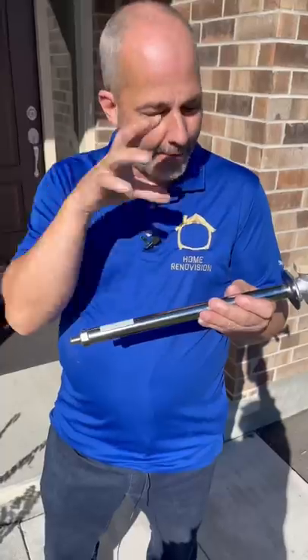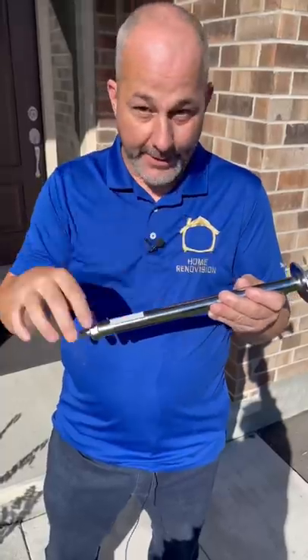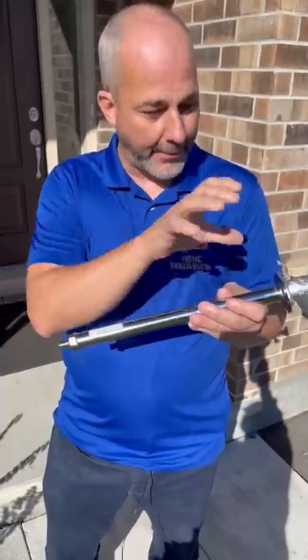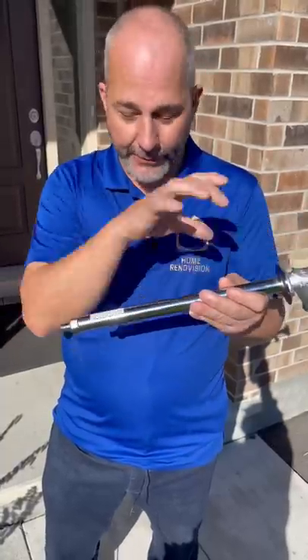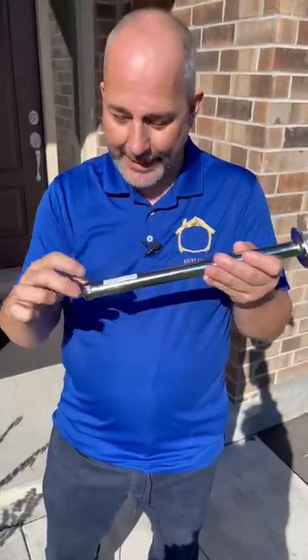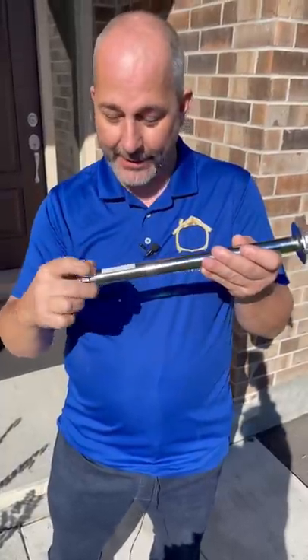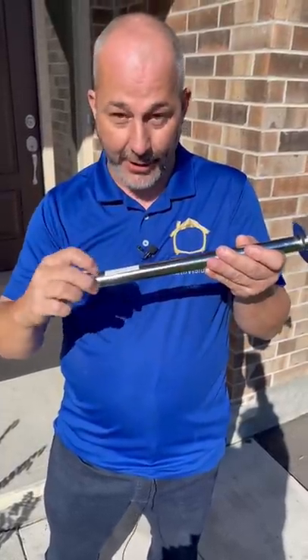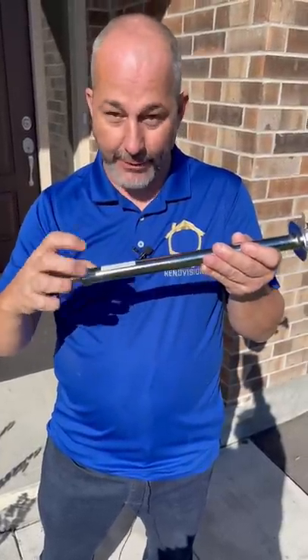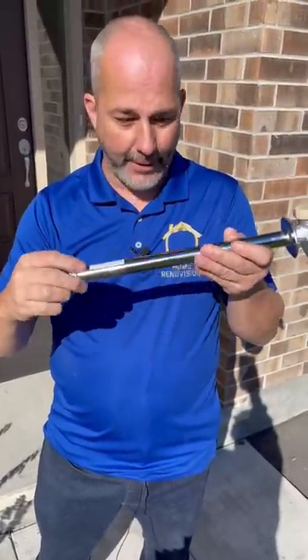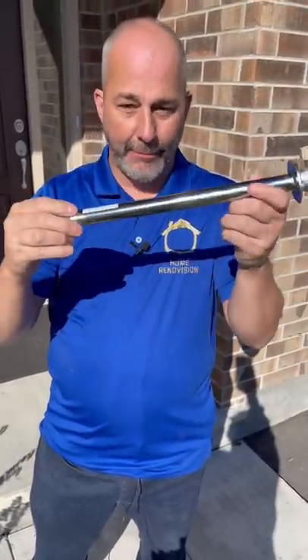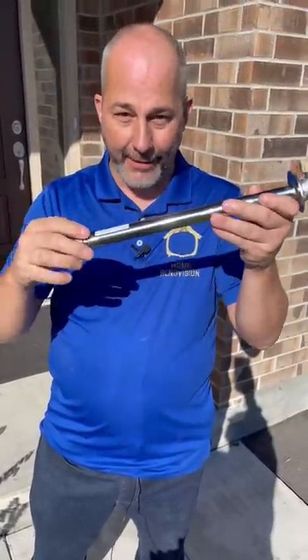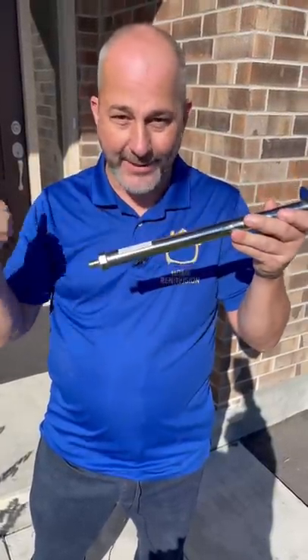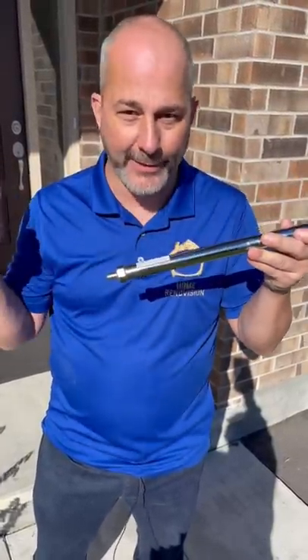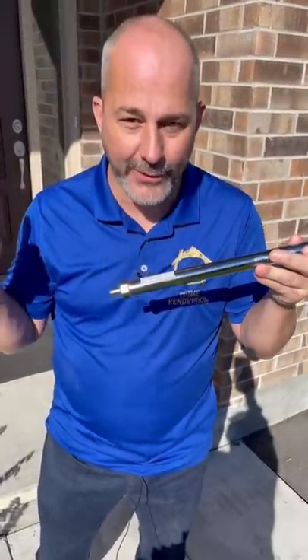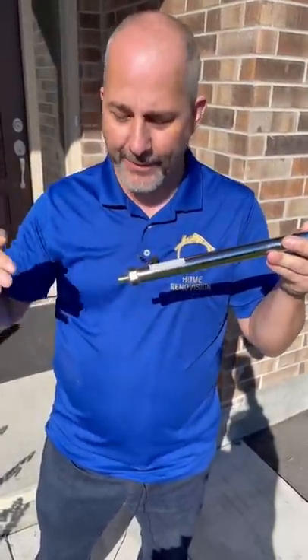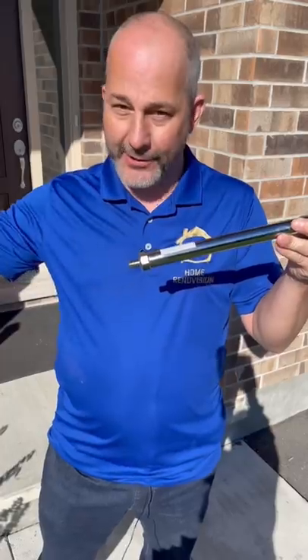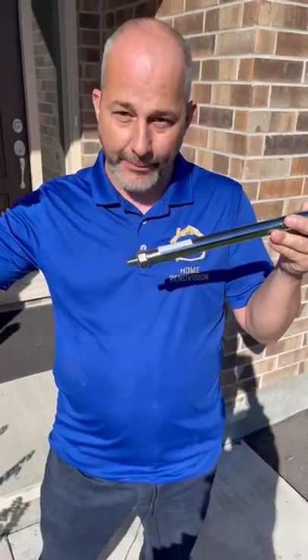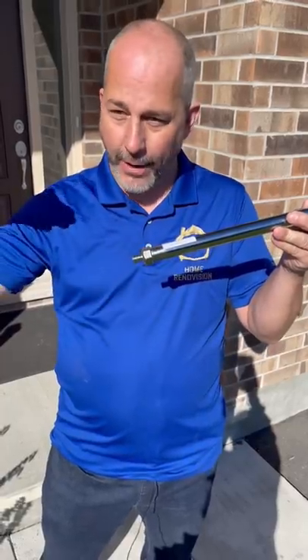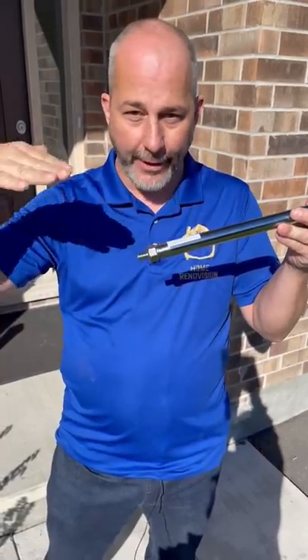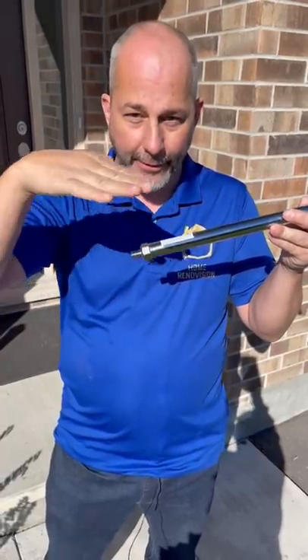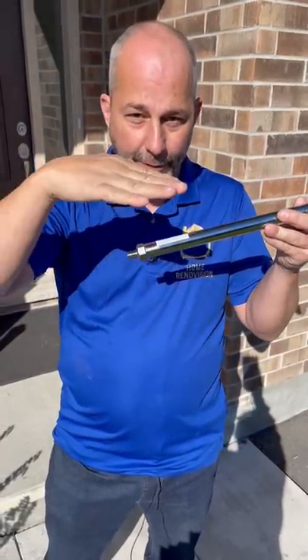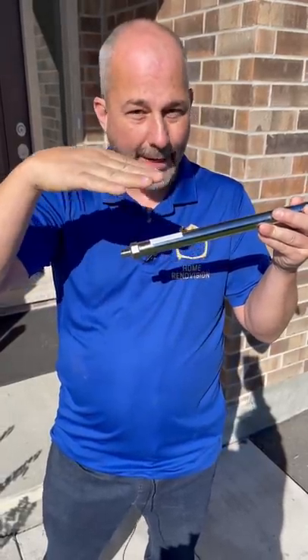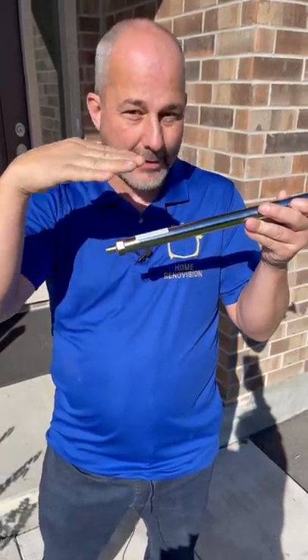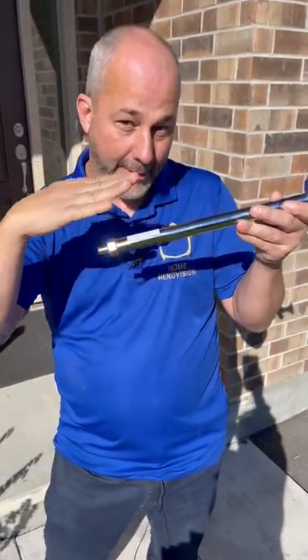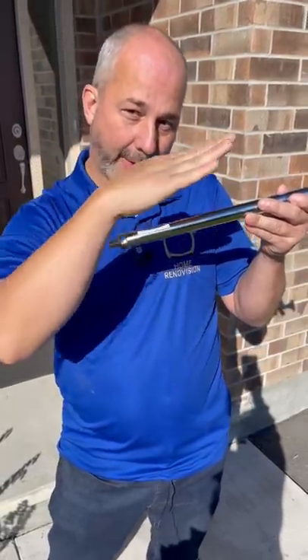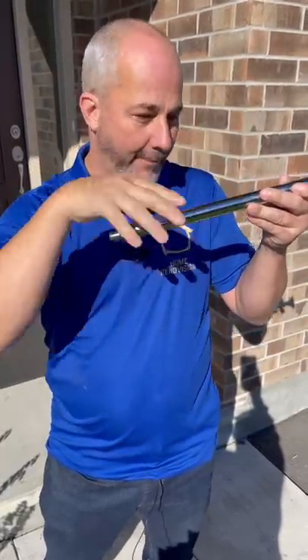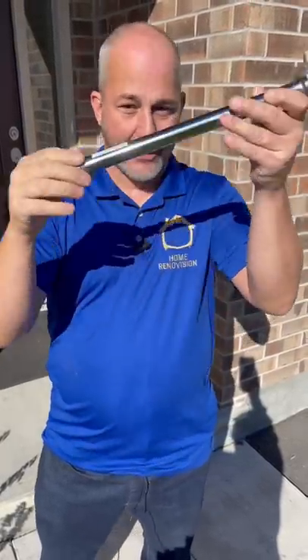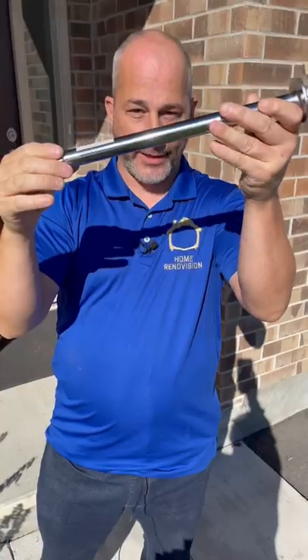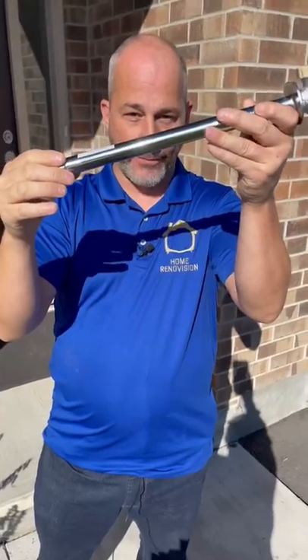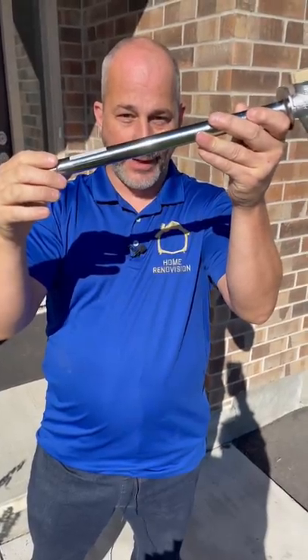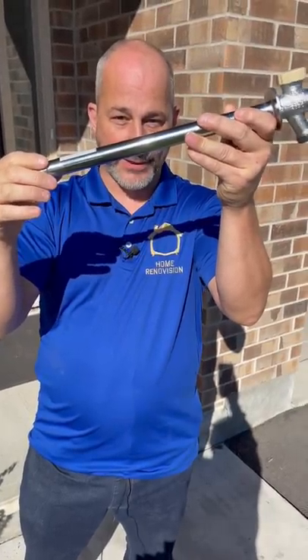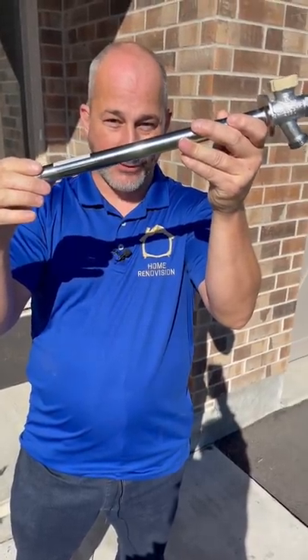The way this is assembled, the handle turns the gasket to shut off the water. But in a lot of cases, especially in new construction, they cheat — they put the water line underneath all the floor joists, and when it gets near the outside they curve it up. So it's sitting on a slope and the pipe is still full of water.